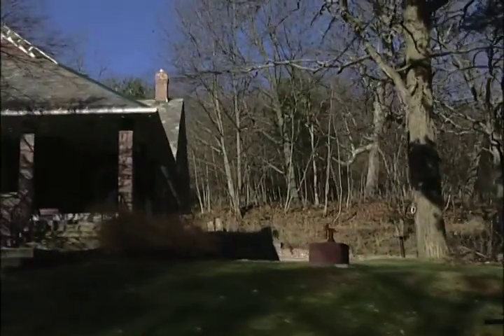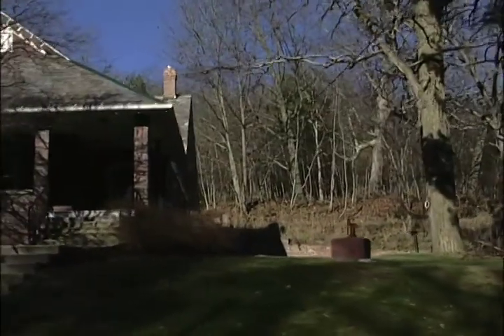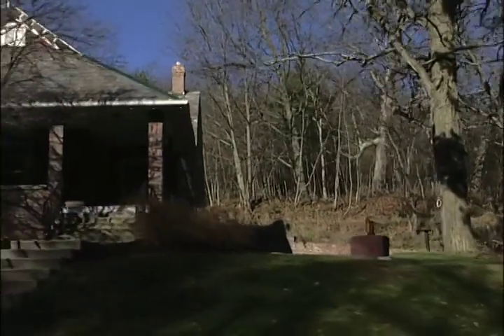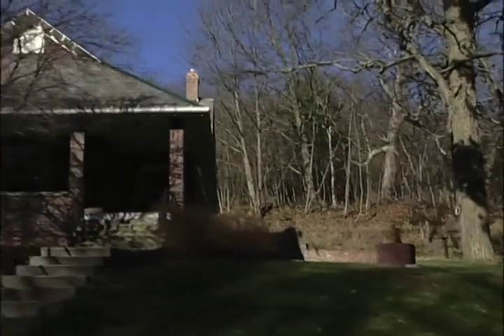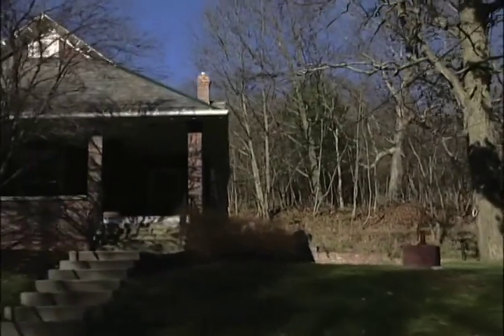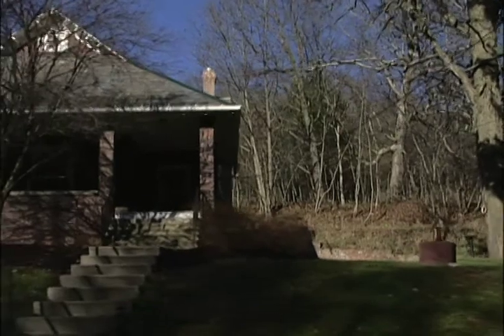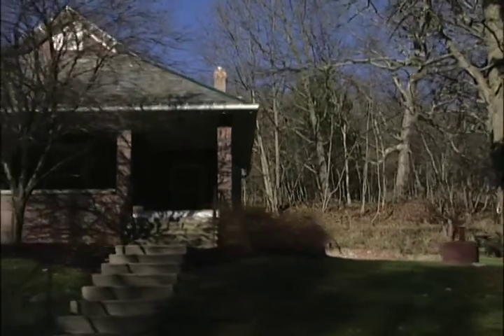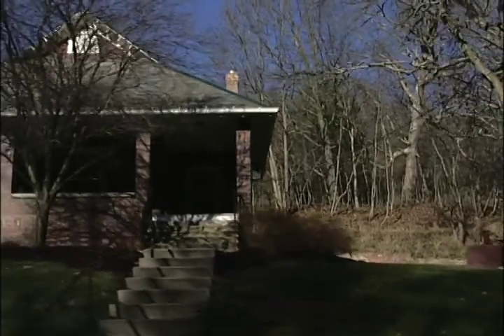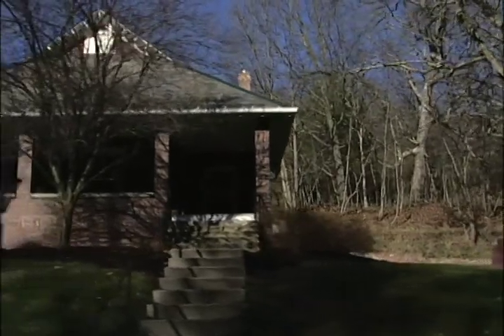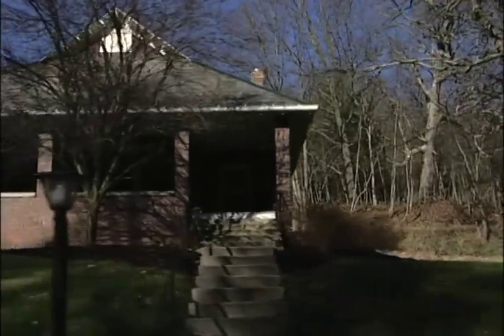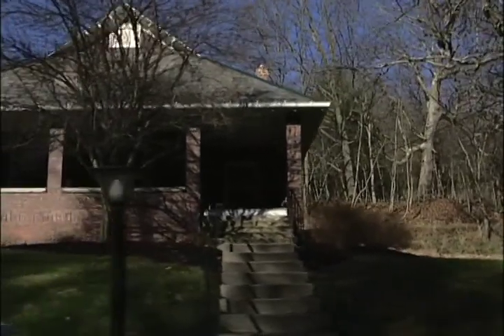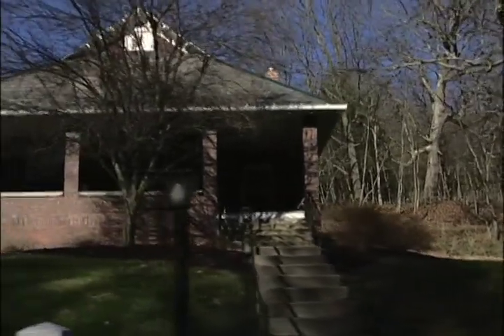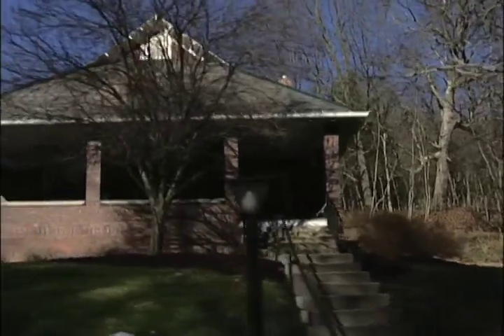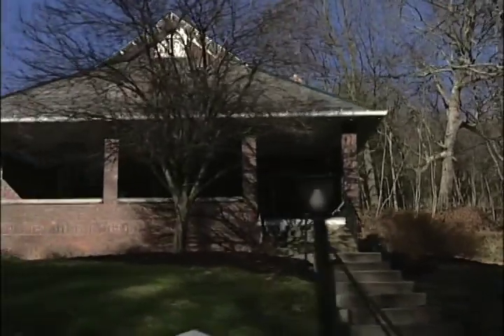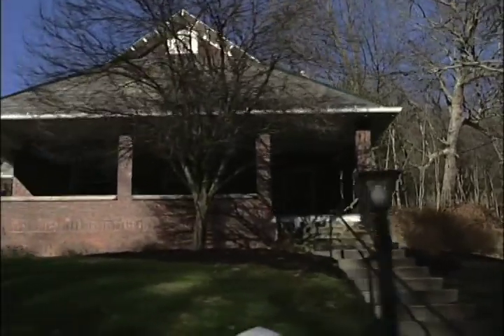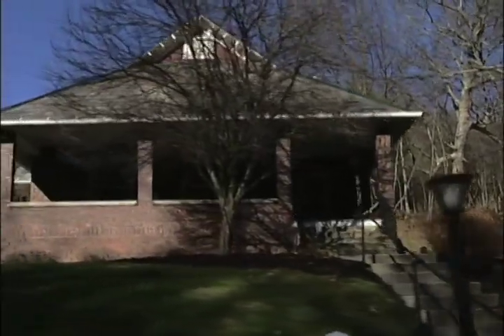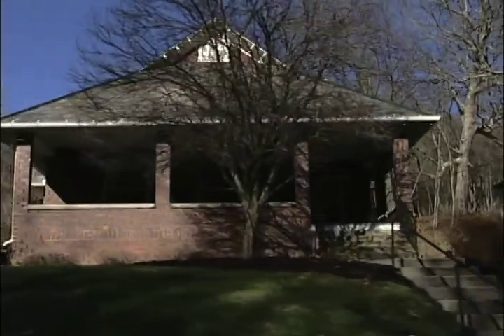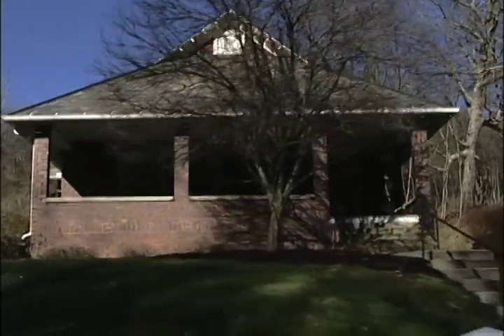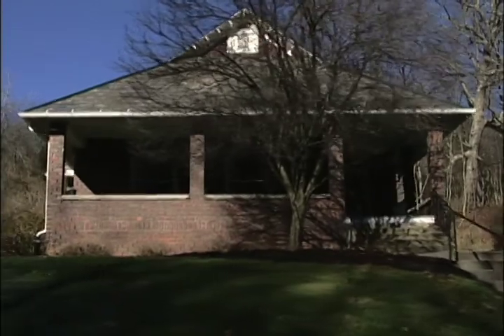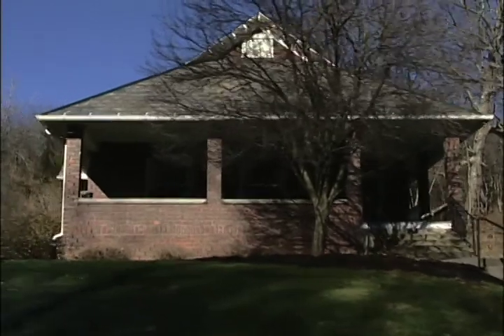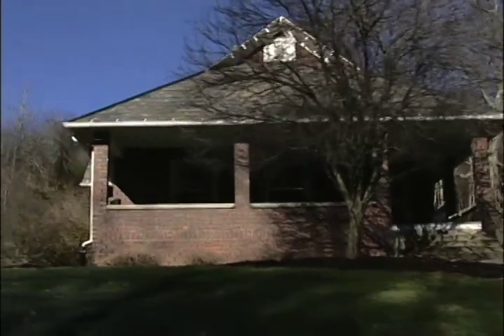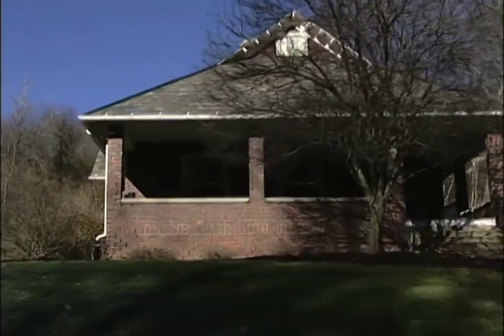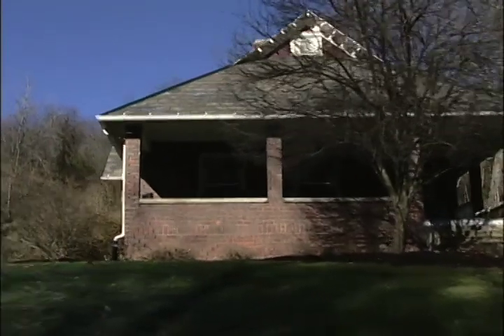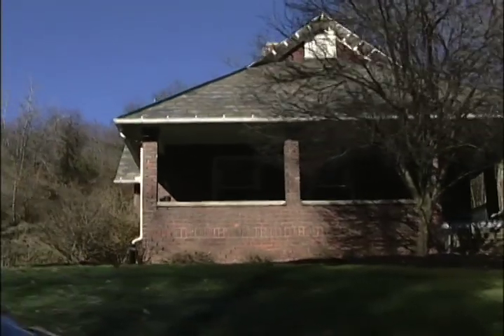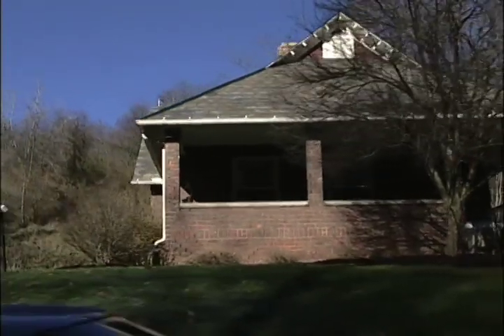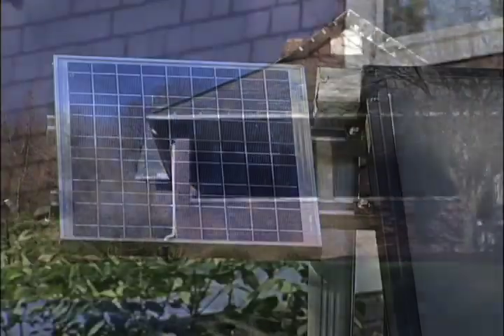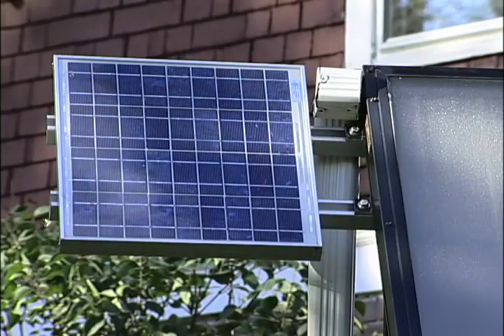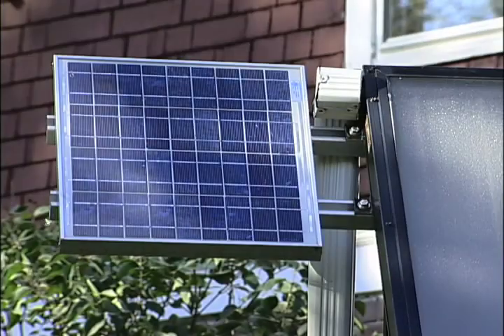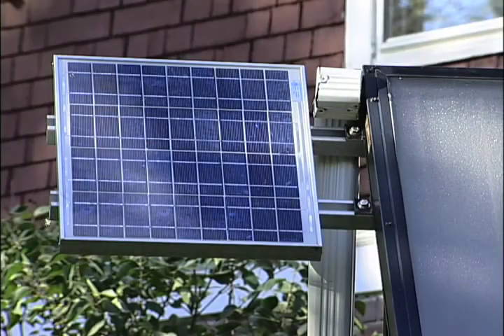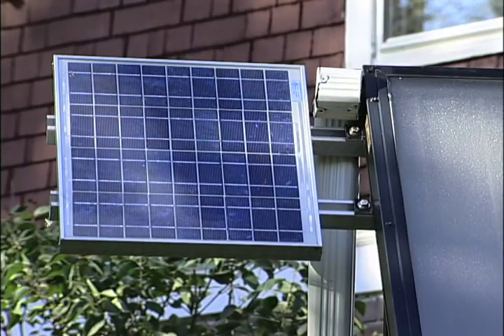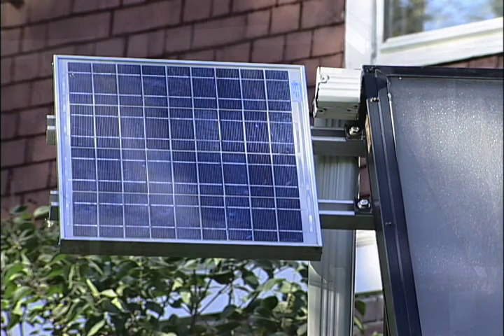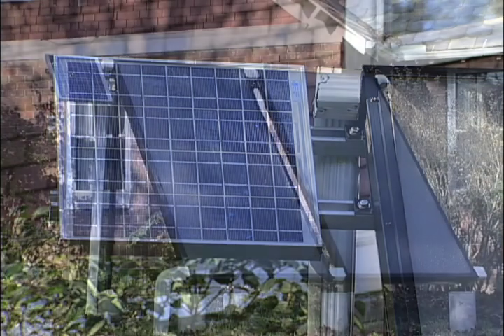The Eco House is a tangible display of Ohio University's commitment to ecological sustainability. It's just a house, and that's what we want to show people — that you can take a place that is just a house and make it energy efficient.